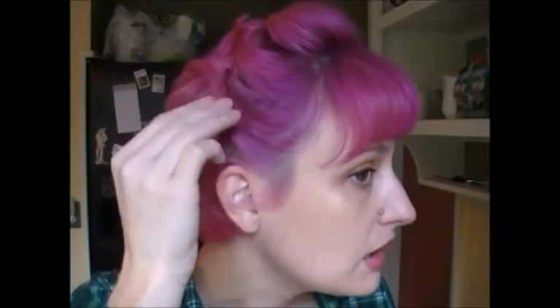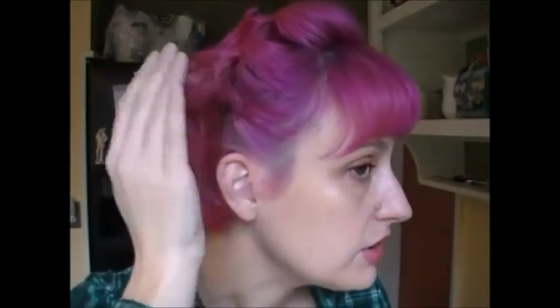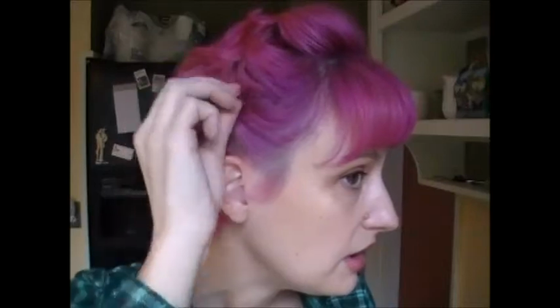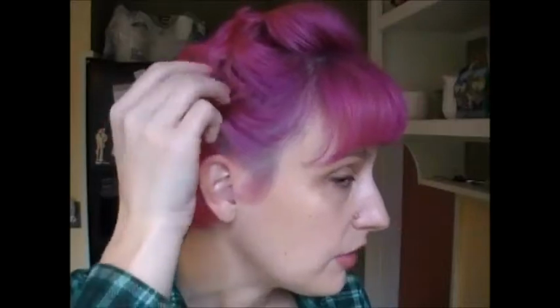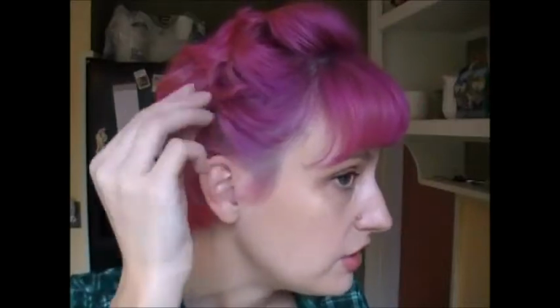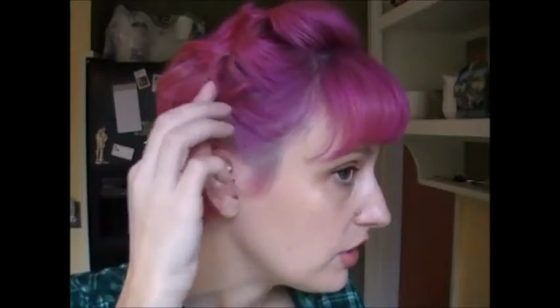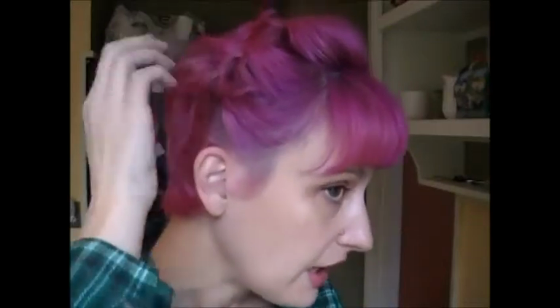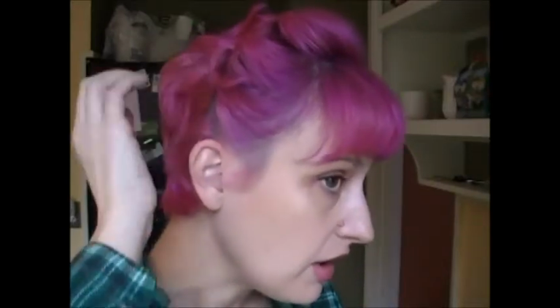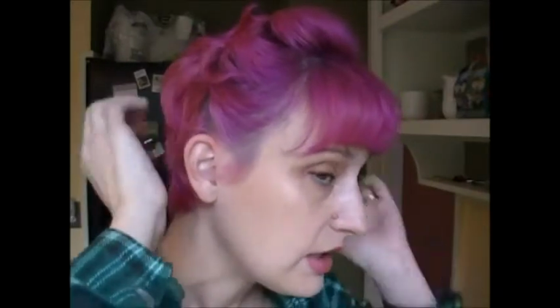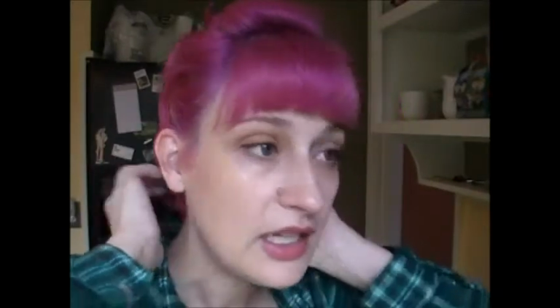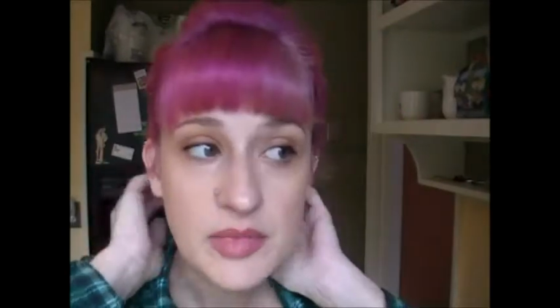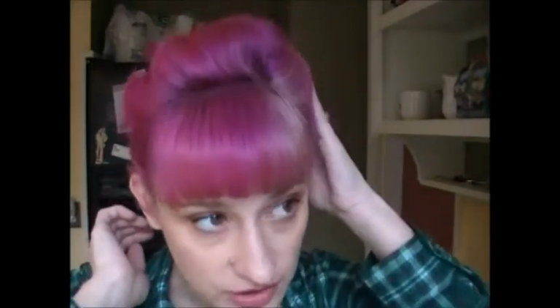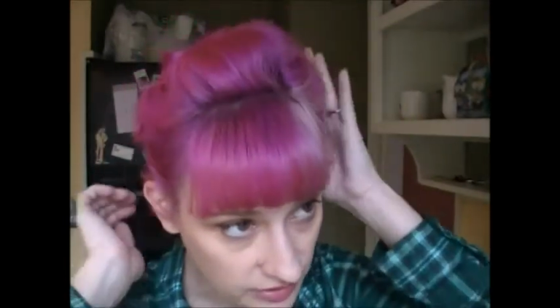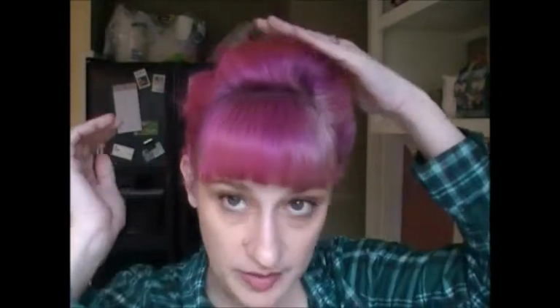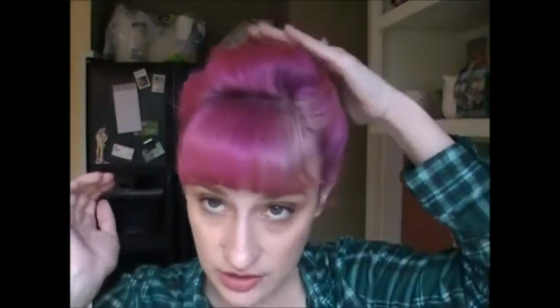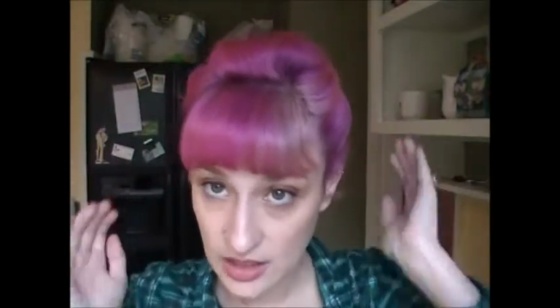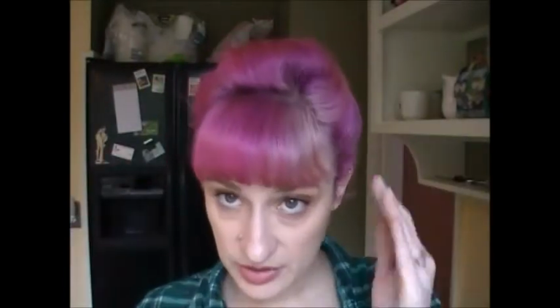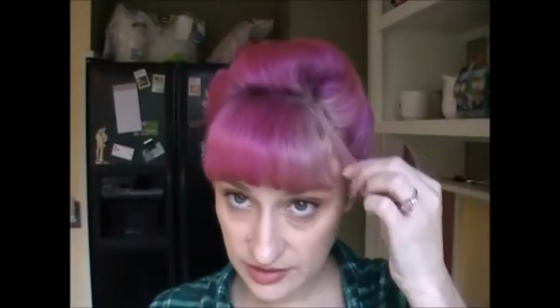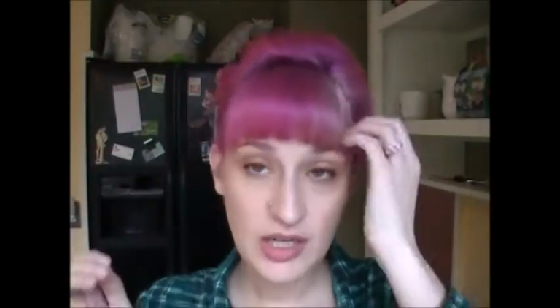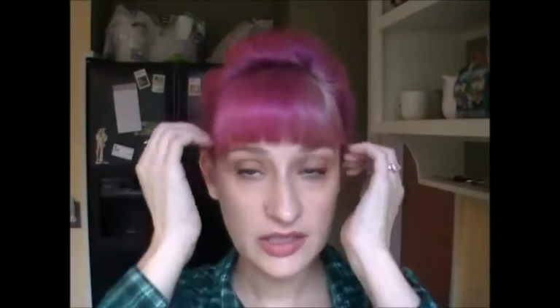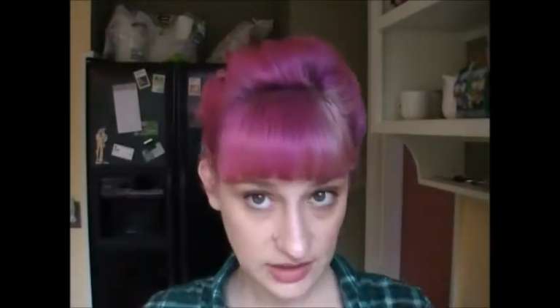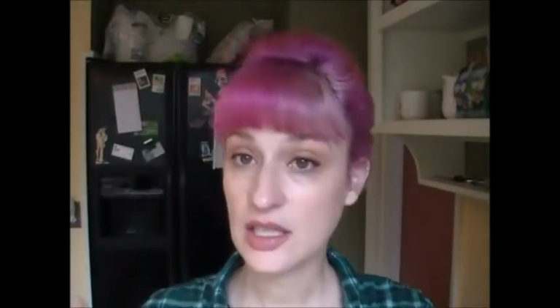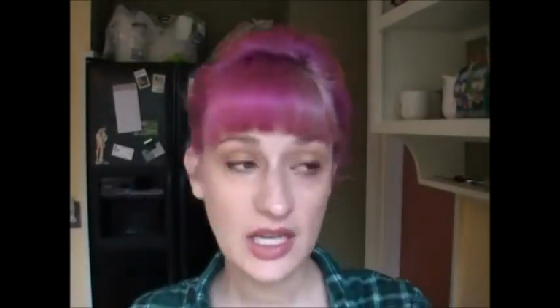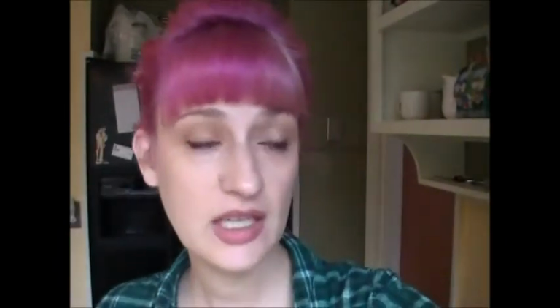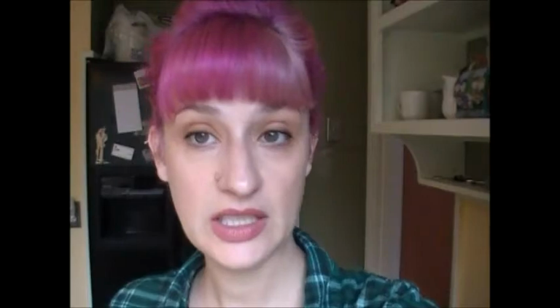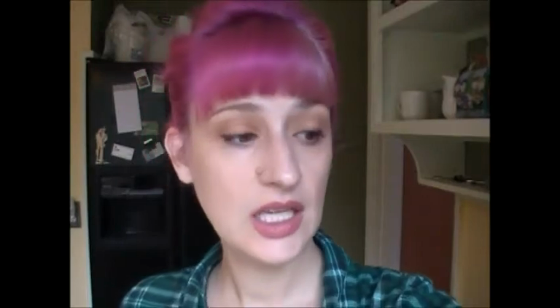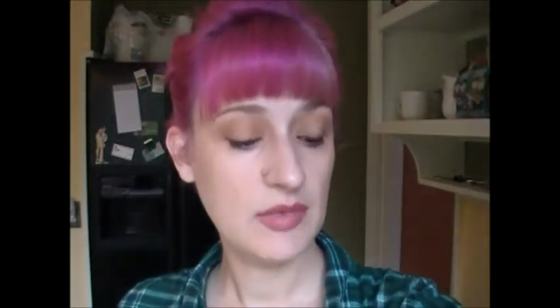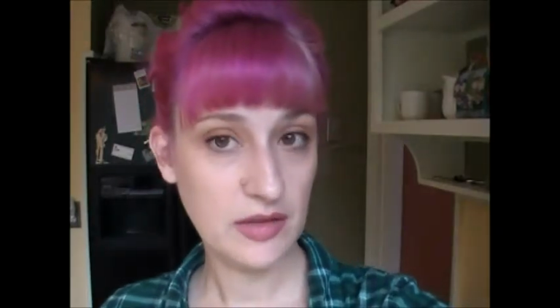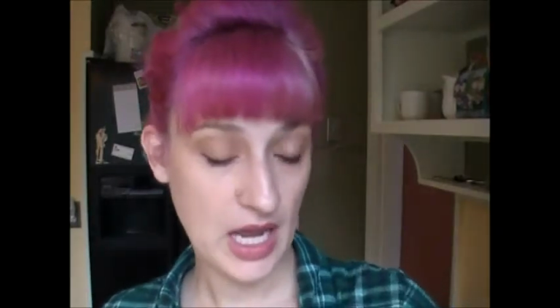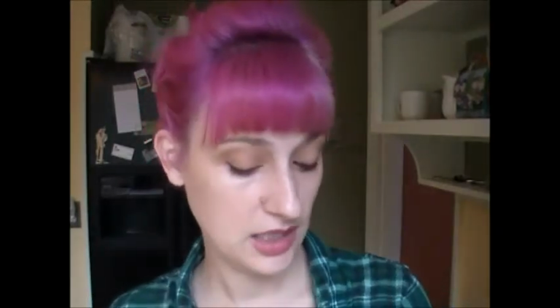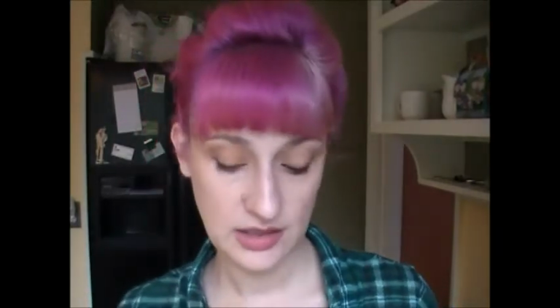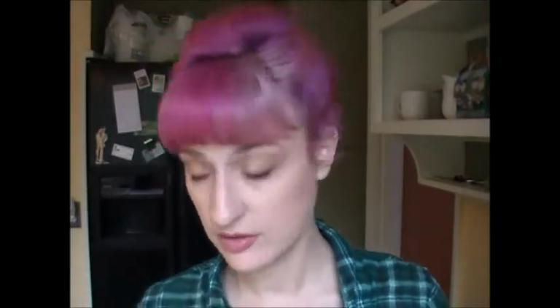Just kind of arrange your hair to hide as much of those little bobby pins as you can. You see how this gives you kind of a 60s, beehive-y kind of feeling? I'm going to look at the back — let's see how that's looking.